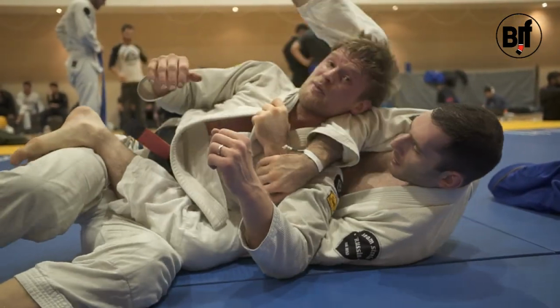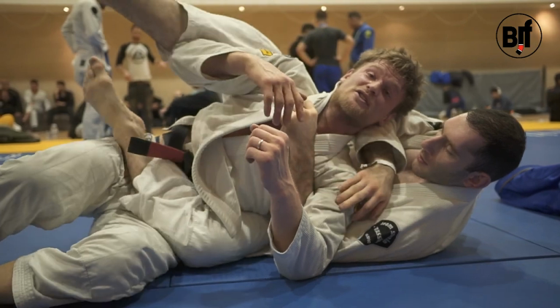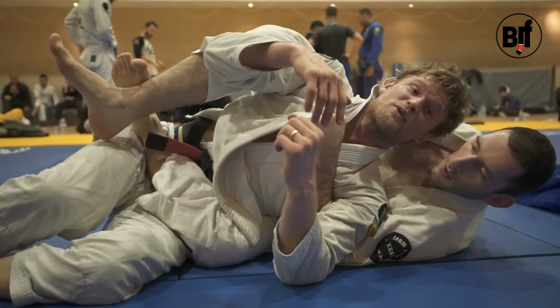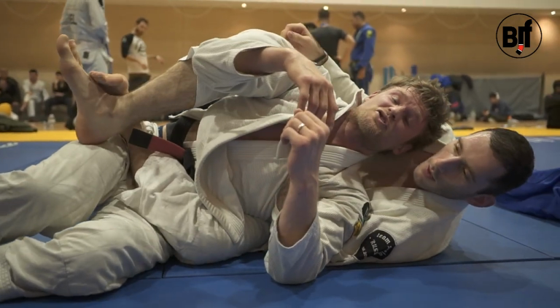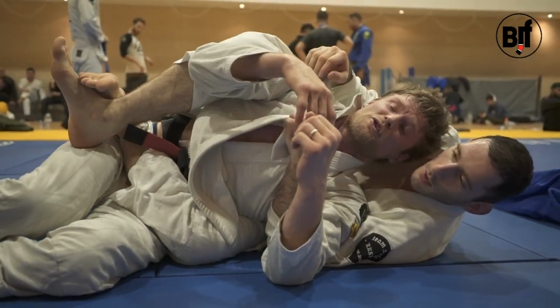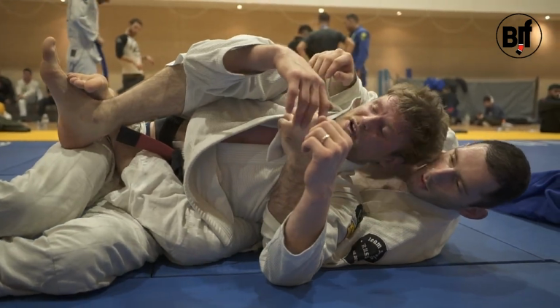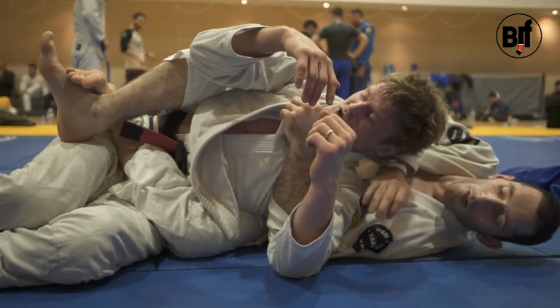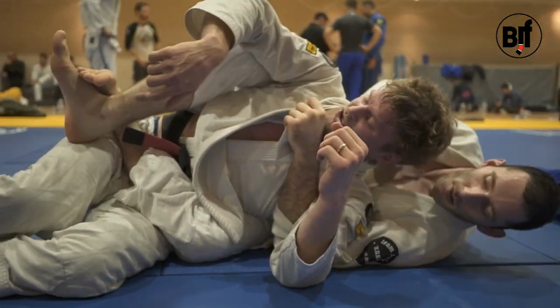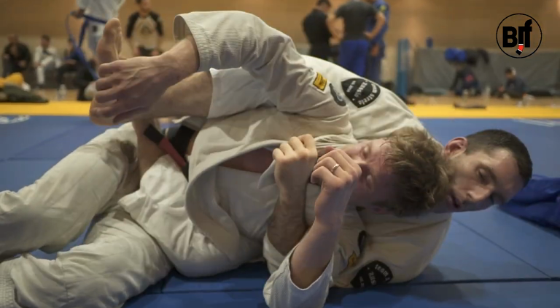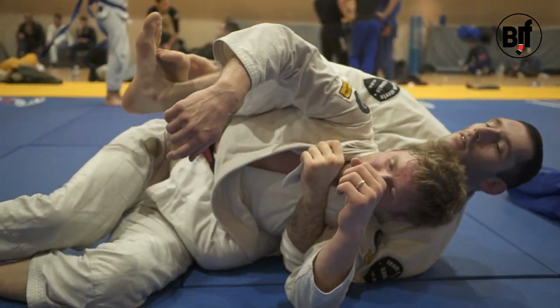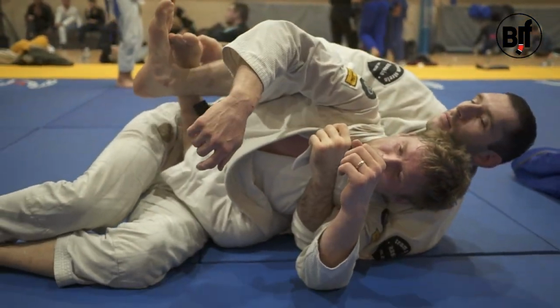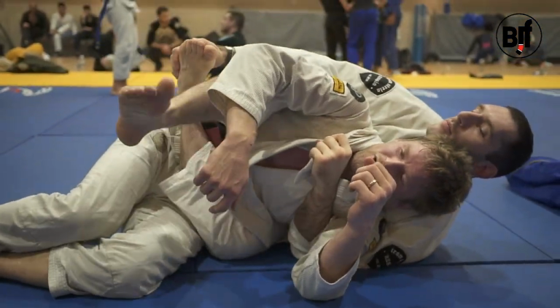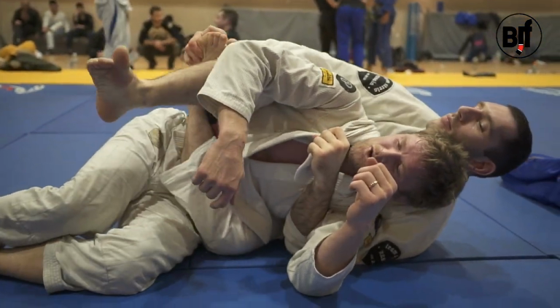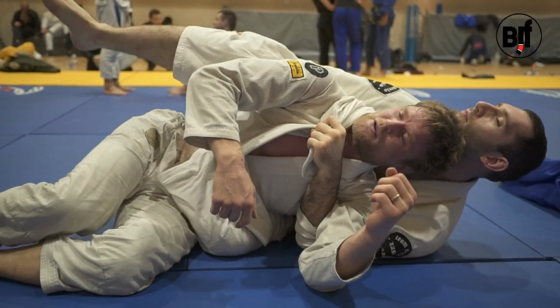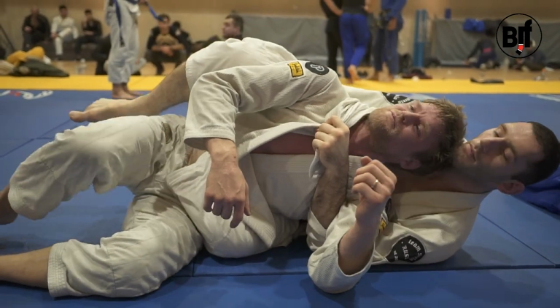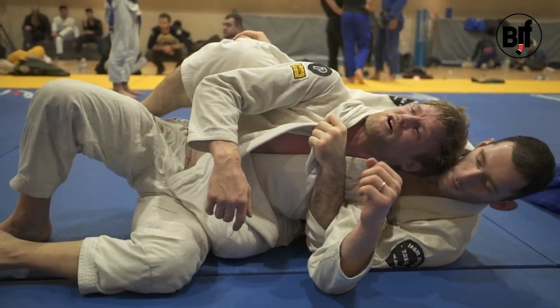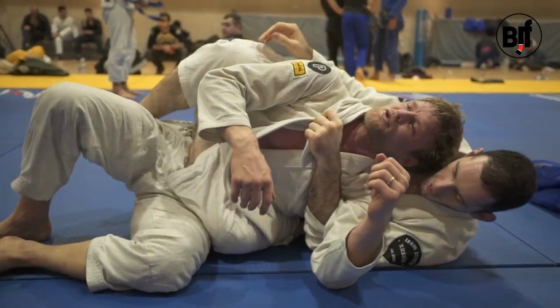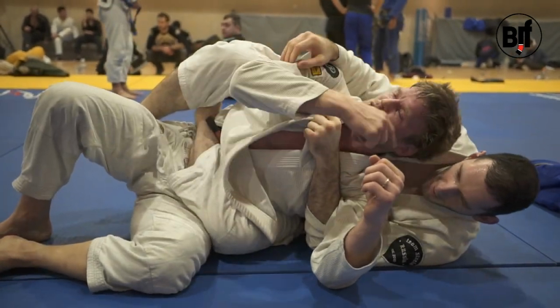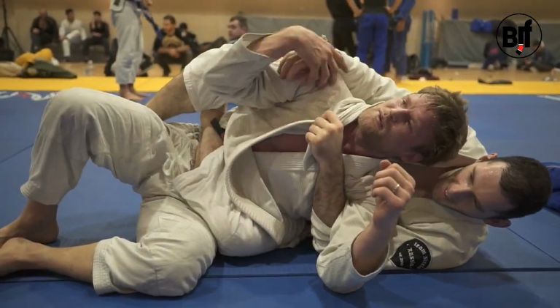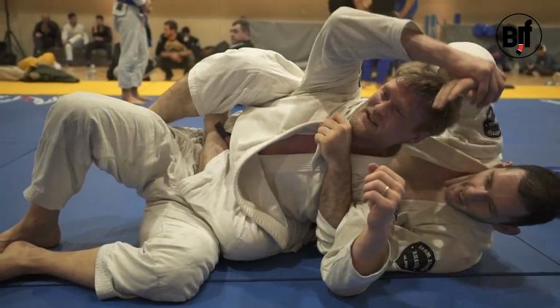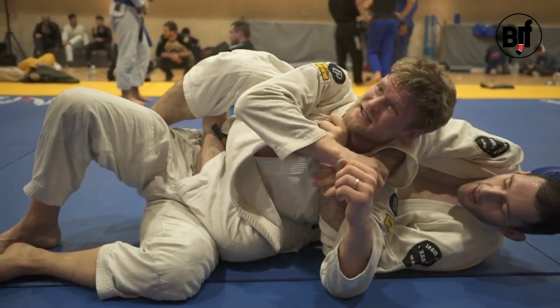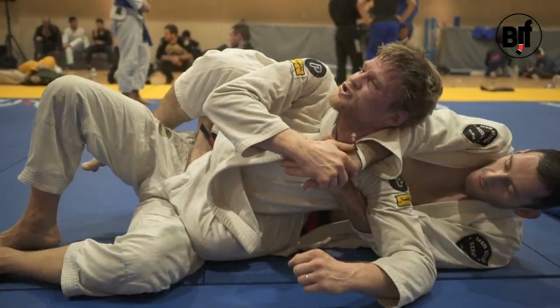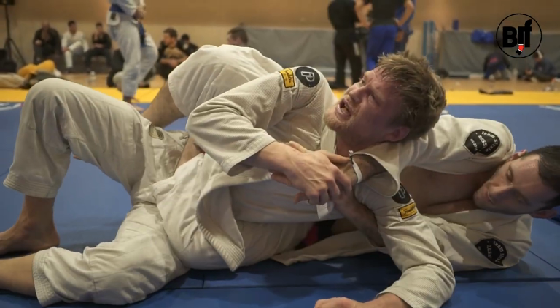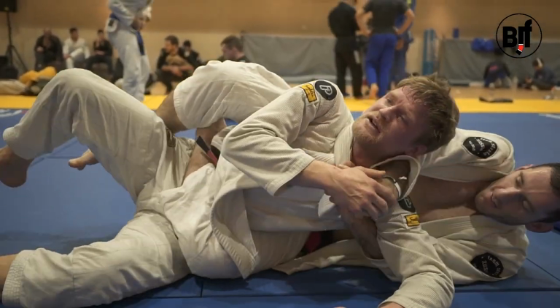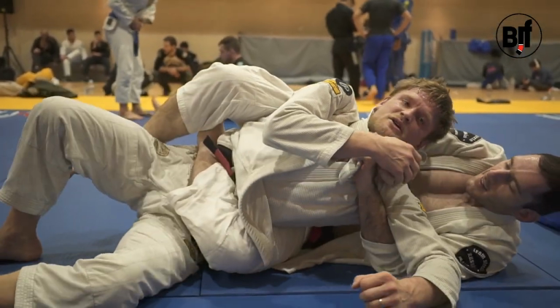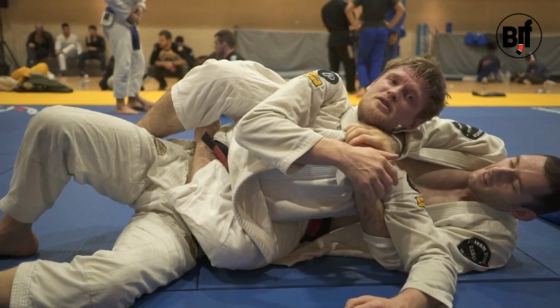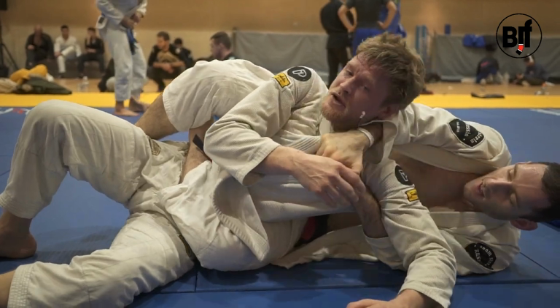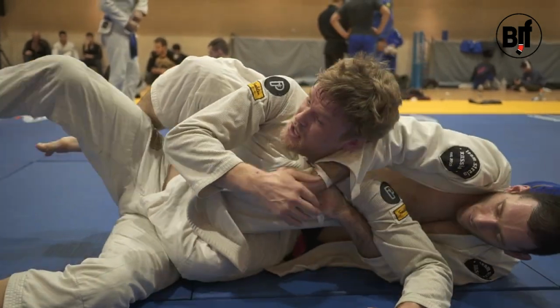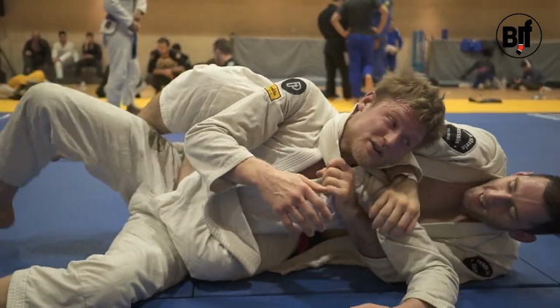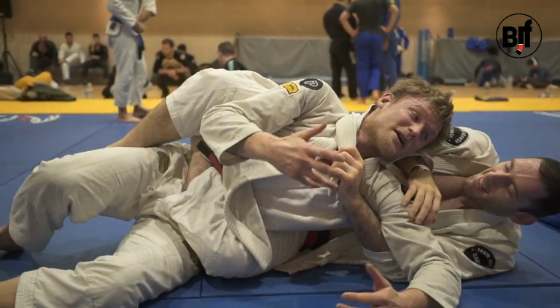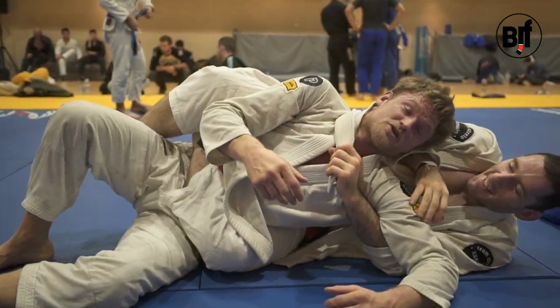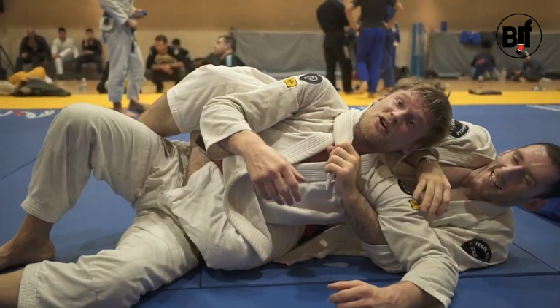But you can do it even without — just hold the body triangle, start squeezing the body and try and do it hard, not too hard, and now do the choke with the hand, like this, and just push it. I like it.